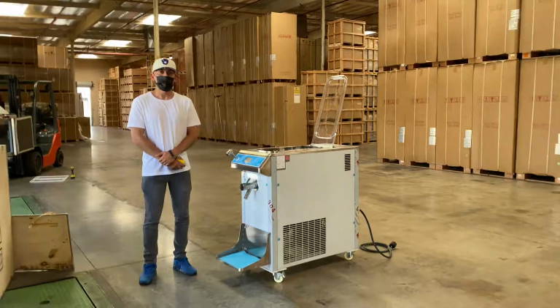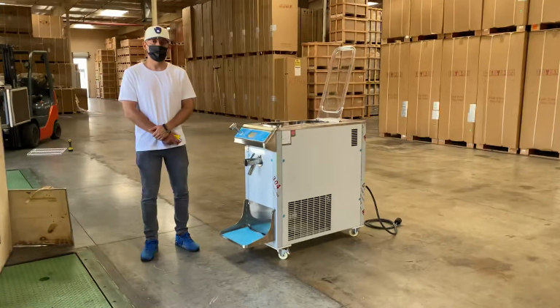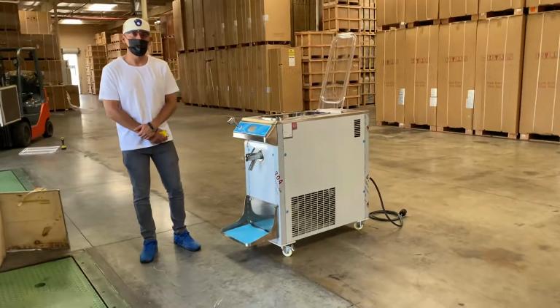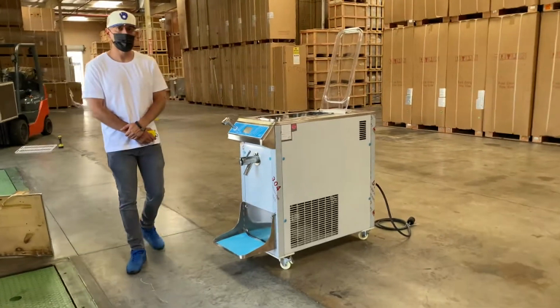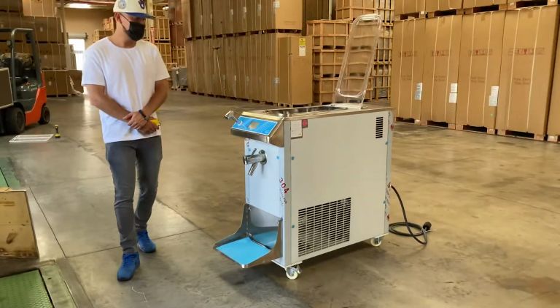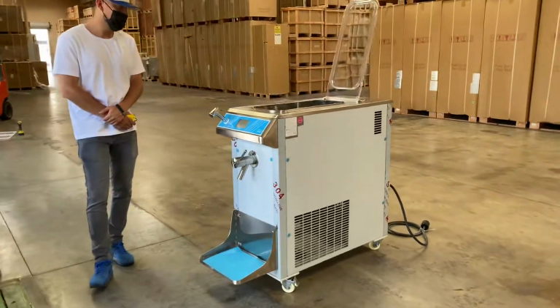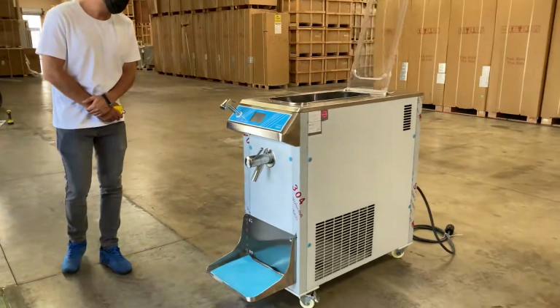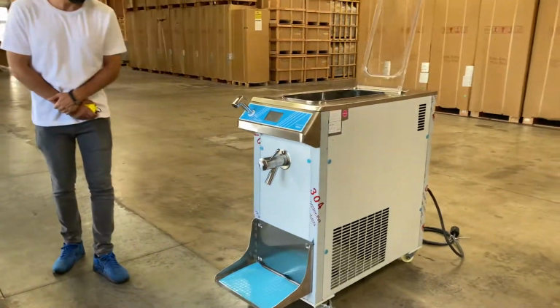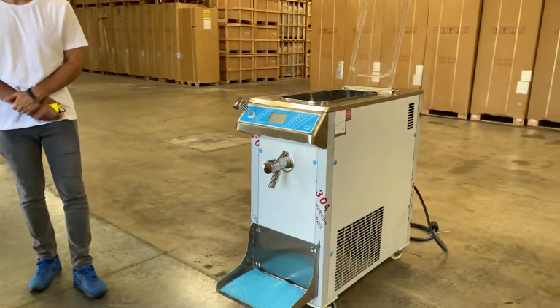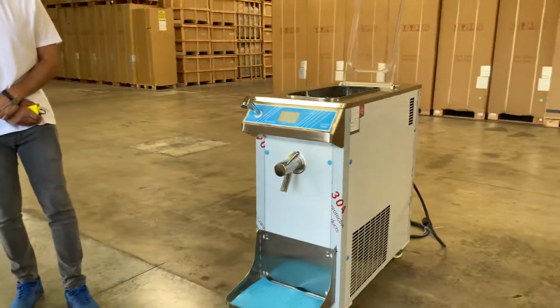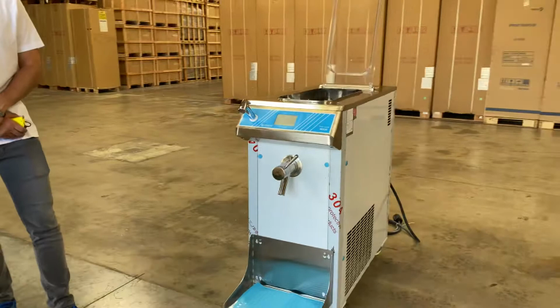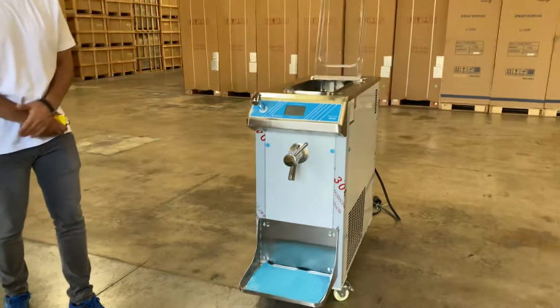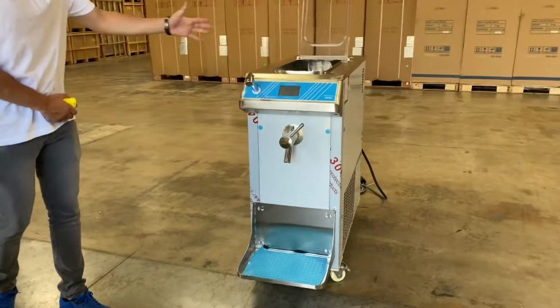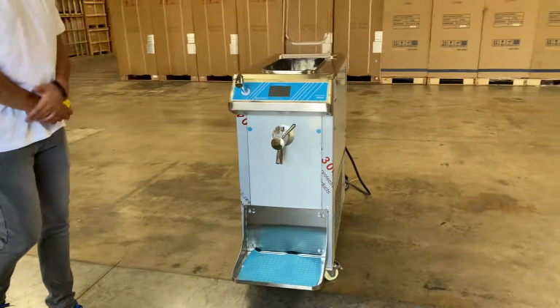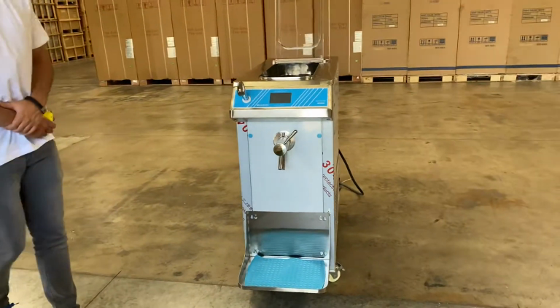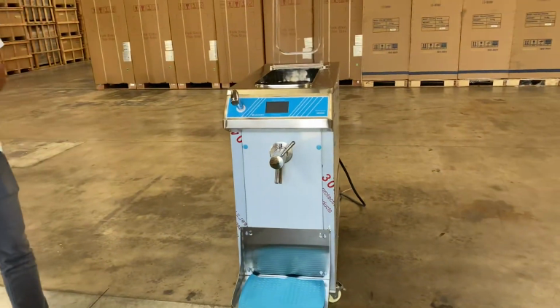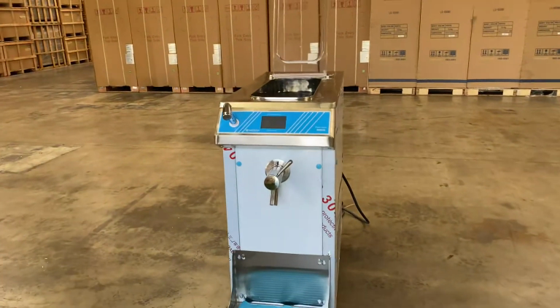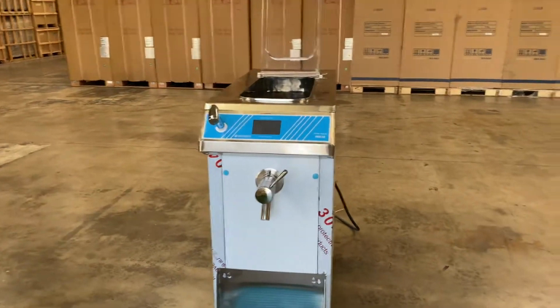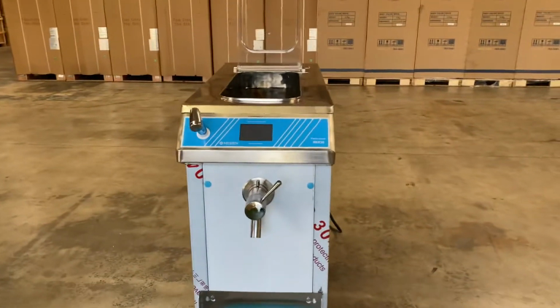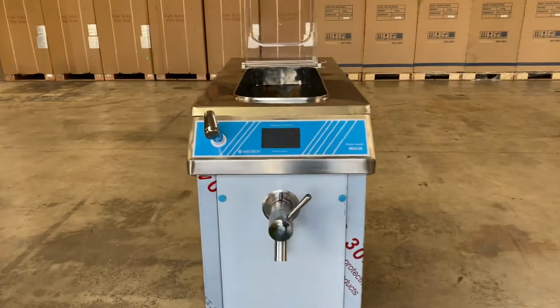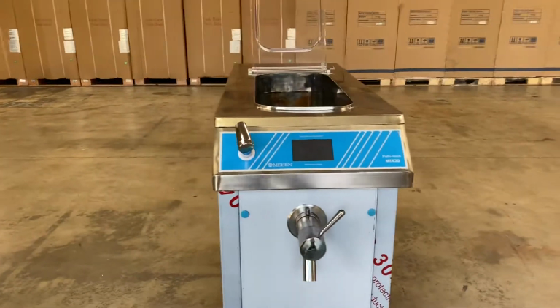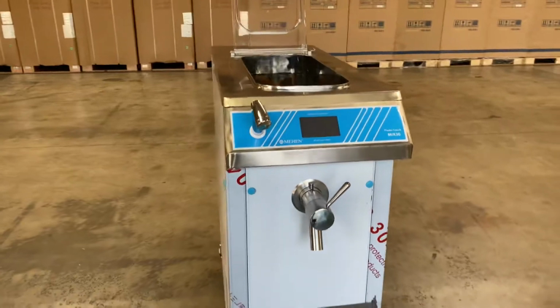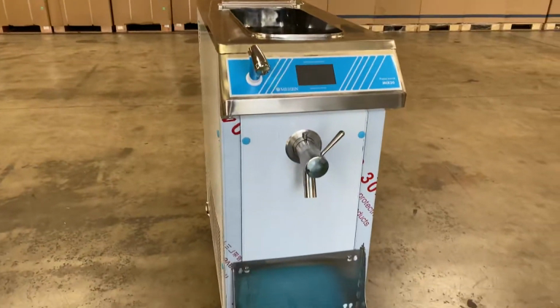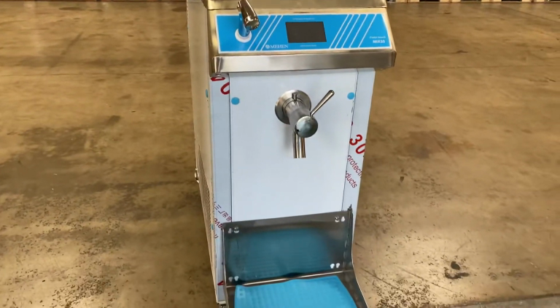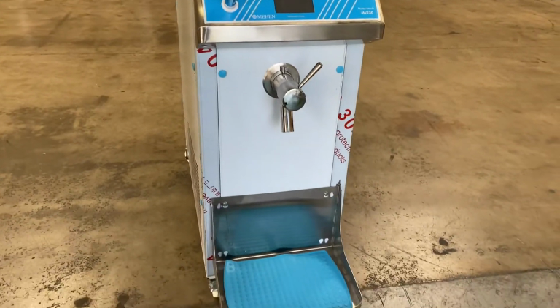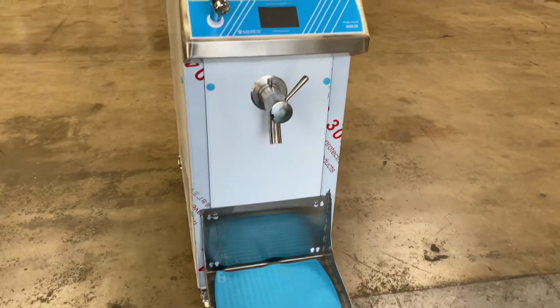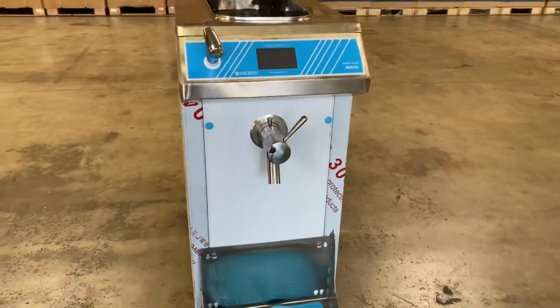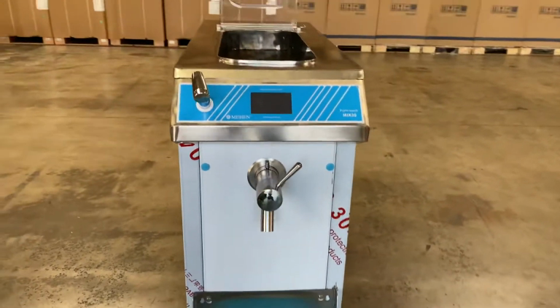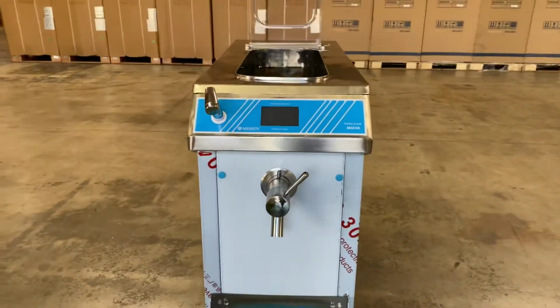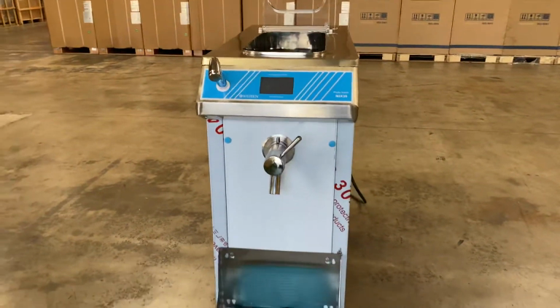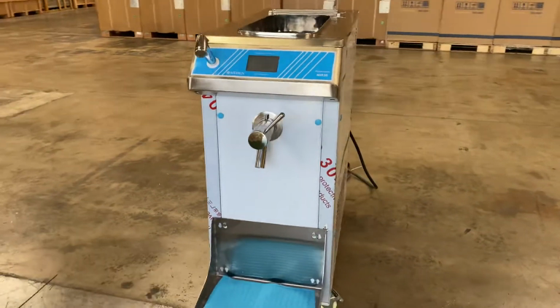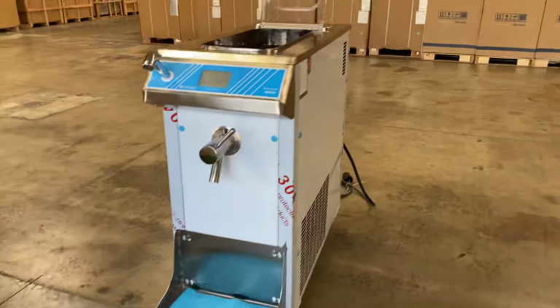Hello everybody, today we're going to go ahead and demonstrate one of our brand new items here to my left. You're looking at our pasteurizer machine. This is going to be our own company brand, Cooler Depot, and it is going to be certified by the health department.